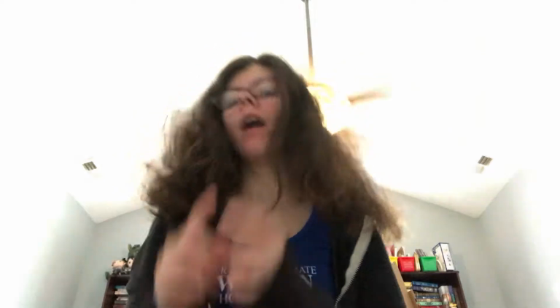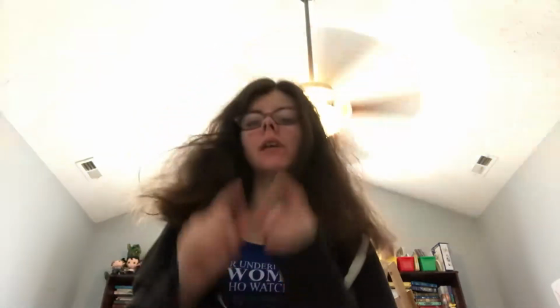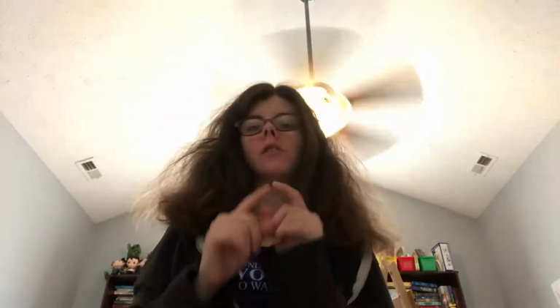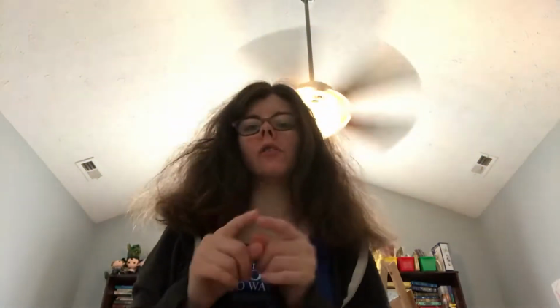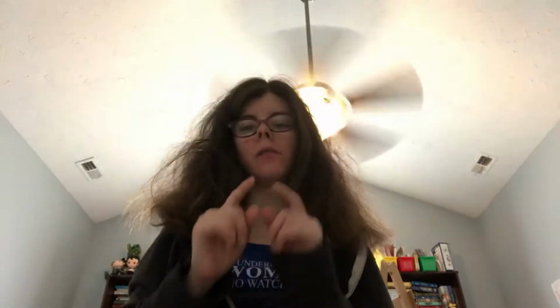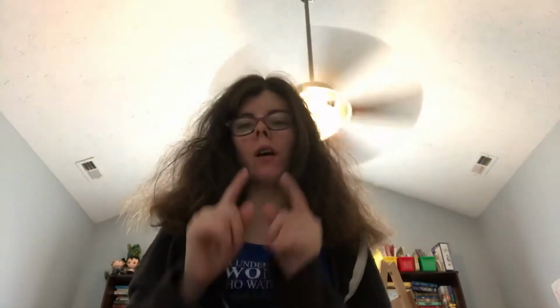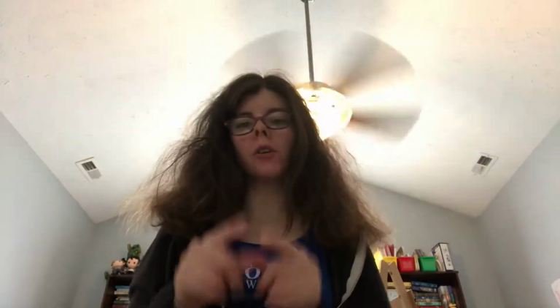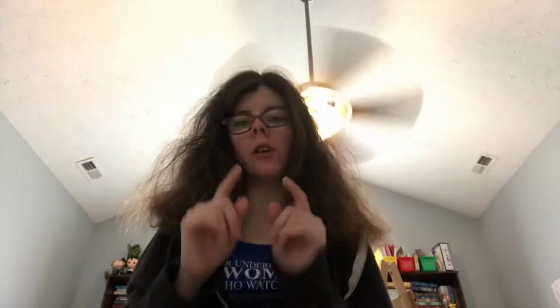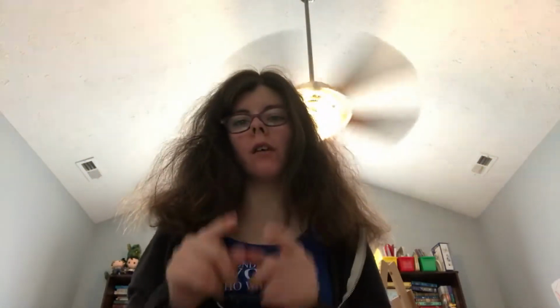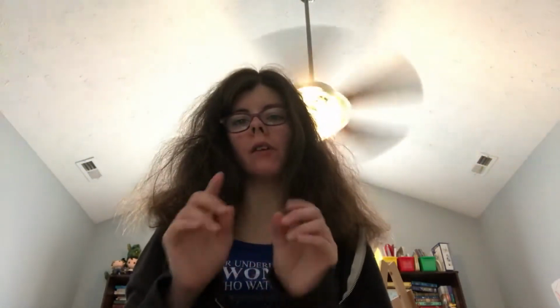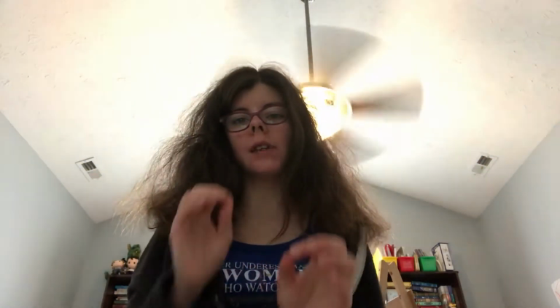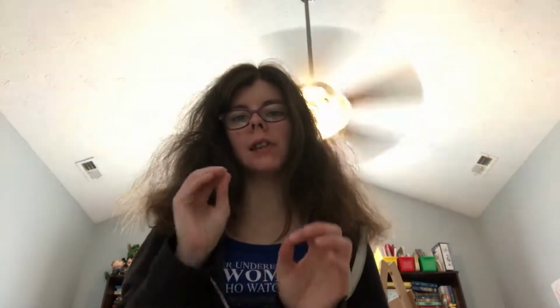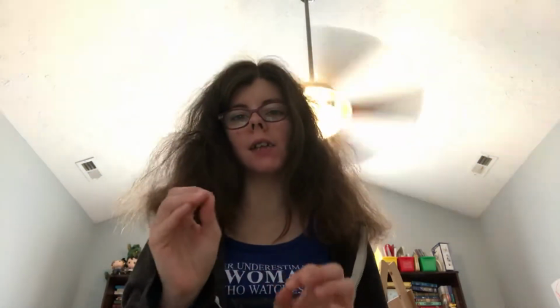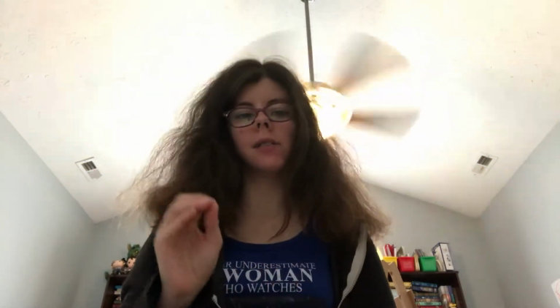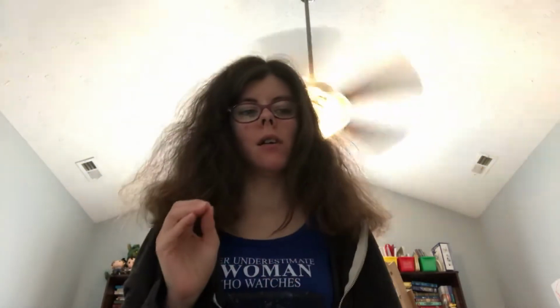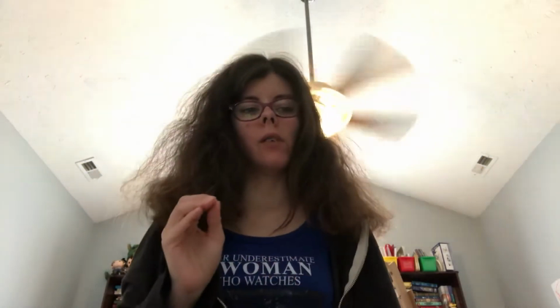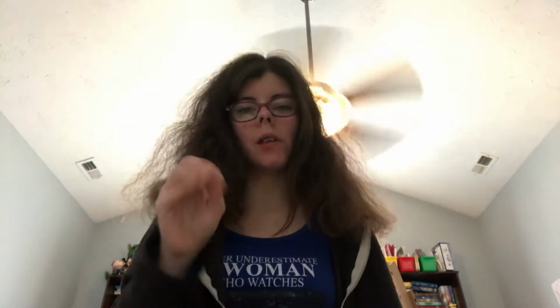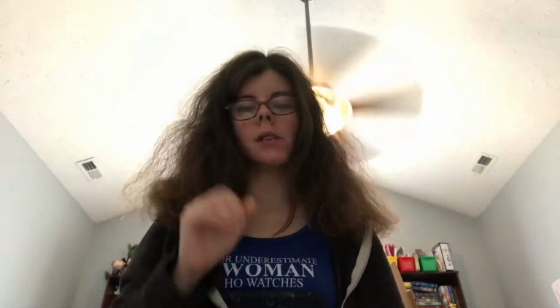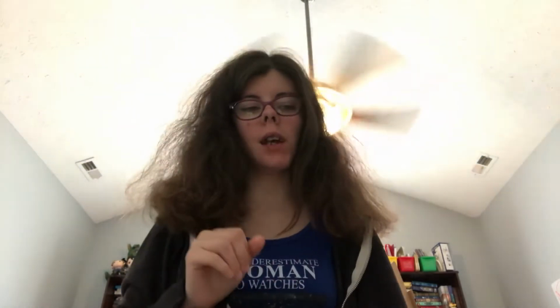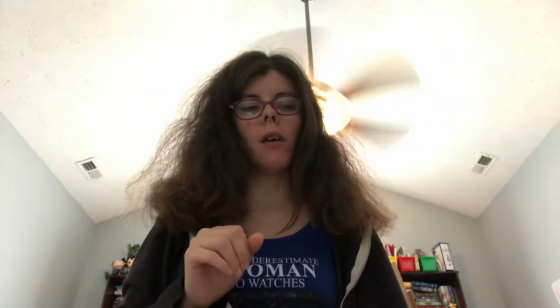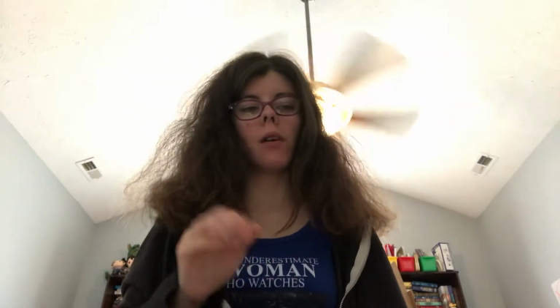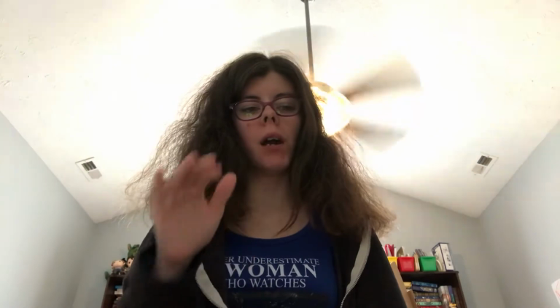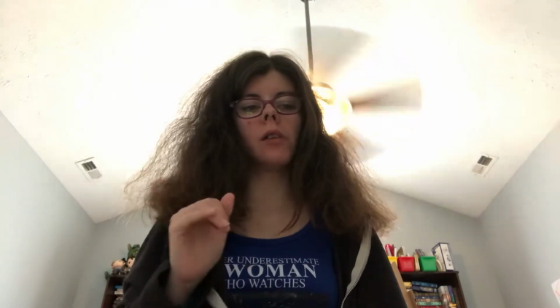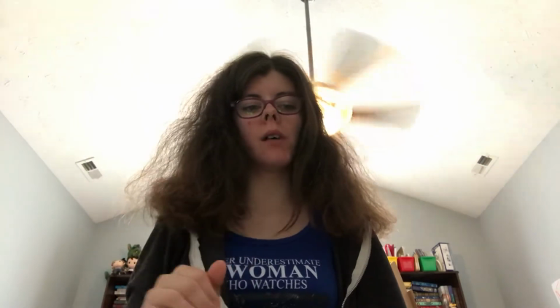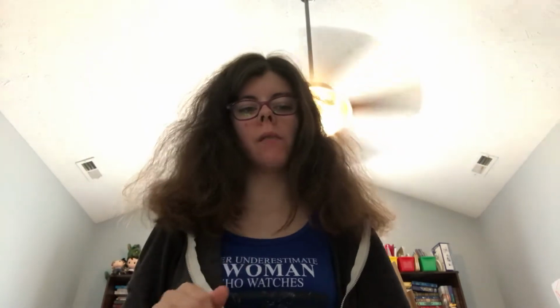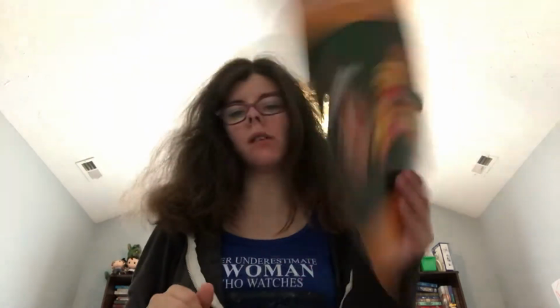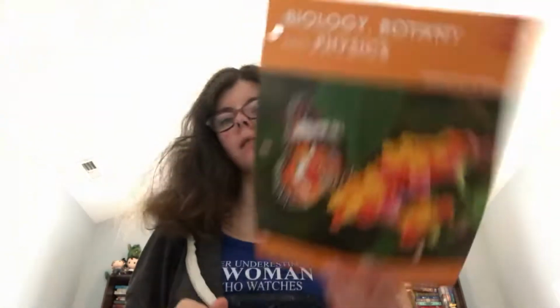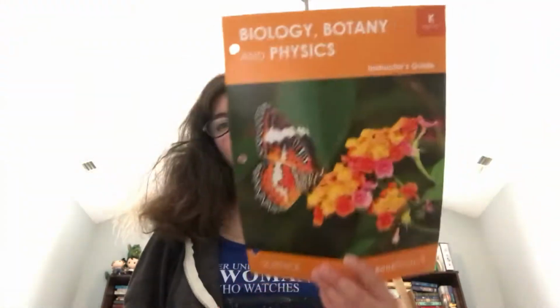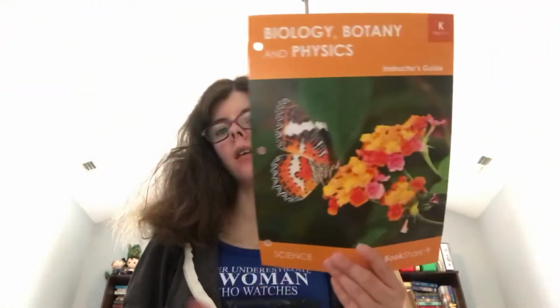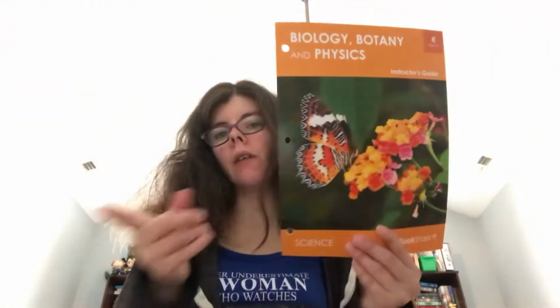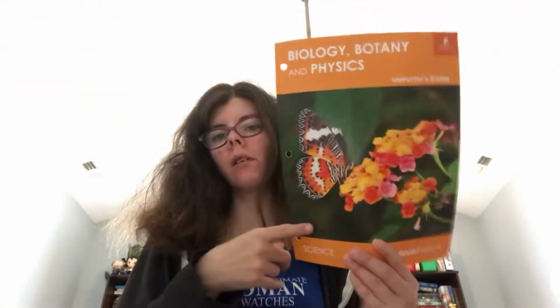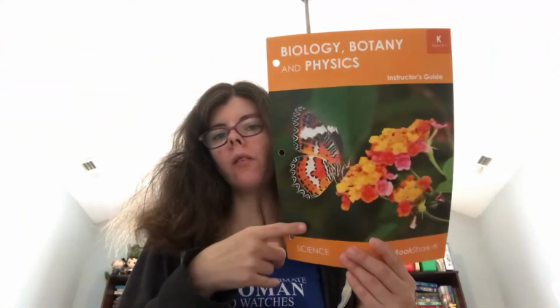I'm here to do a review on Bookshark Level K Science. We finished it today. It covers Biology, Botany, and Physics. Absolutely love it.